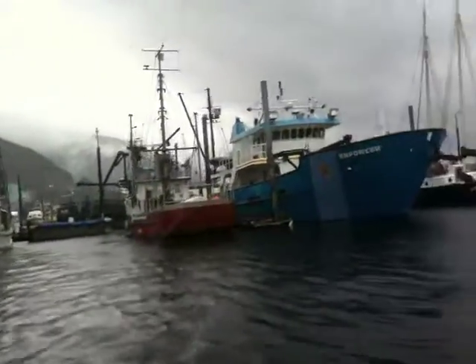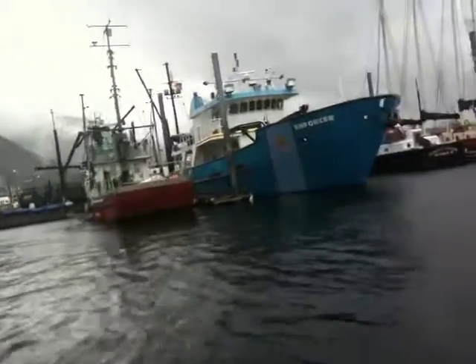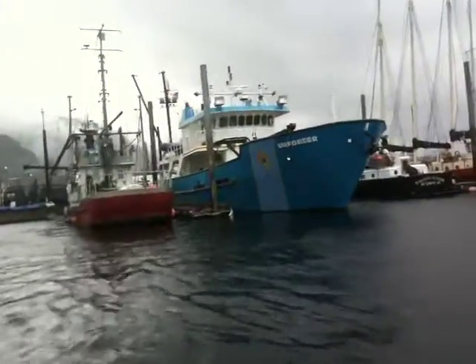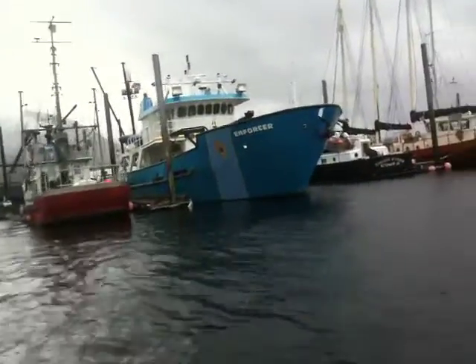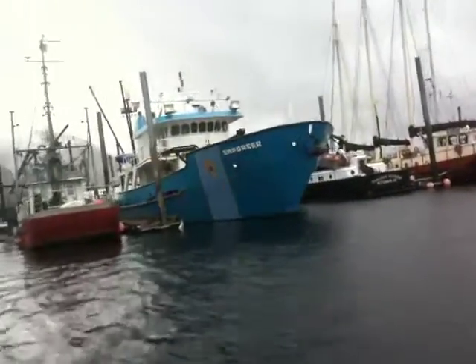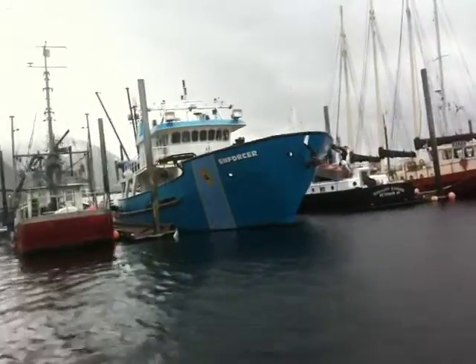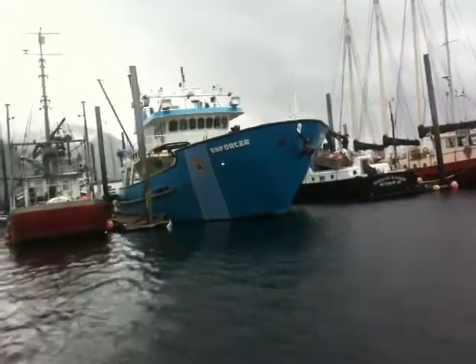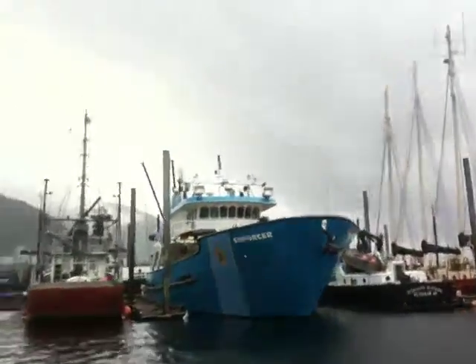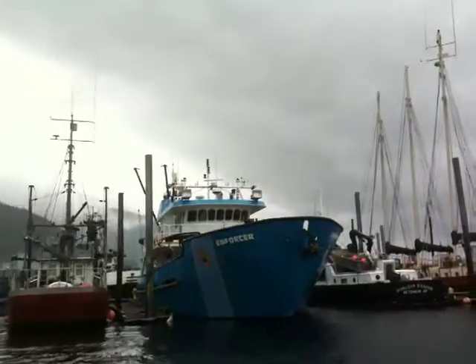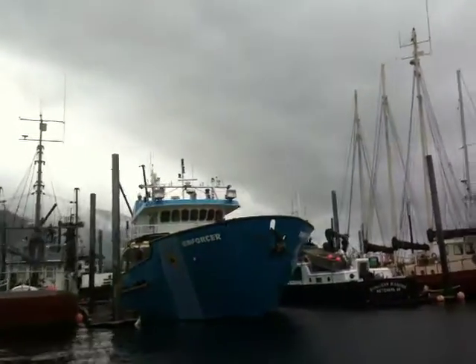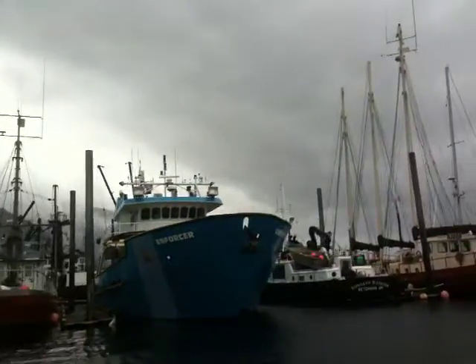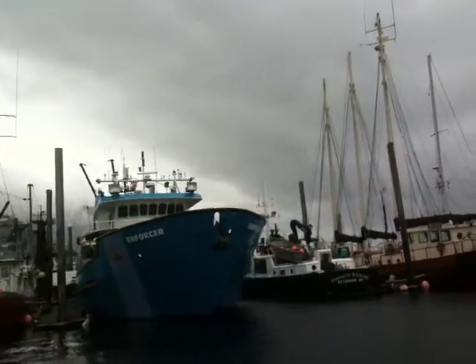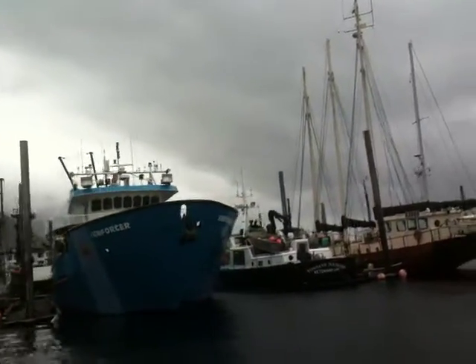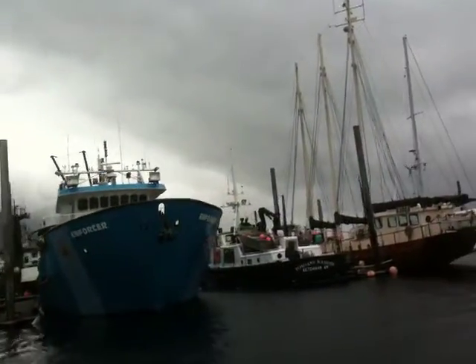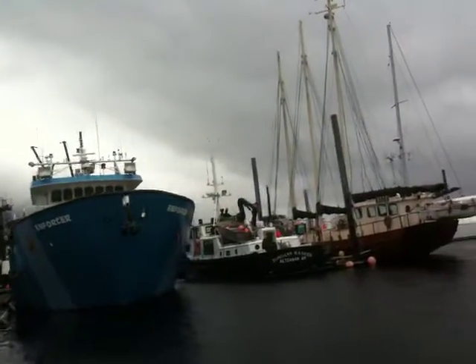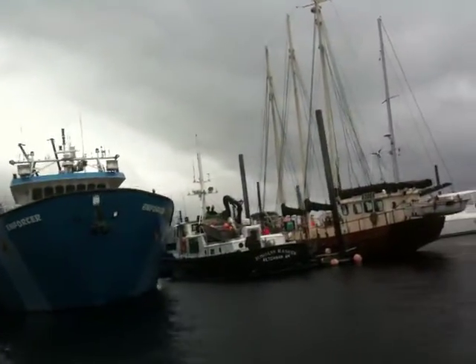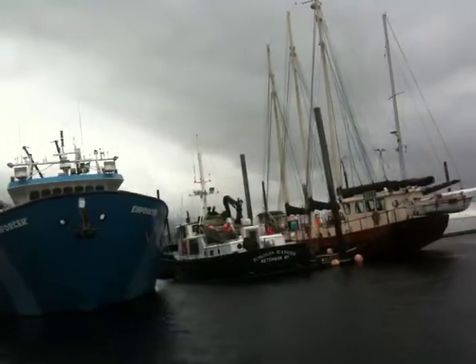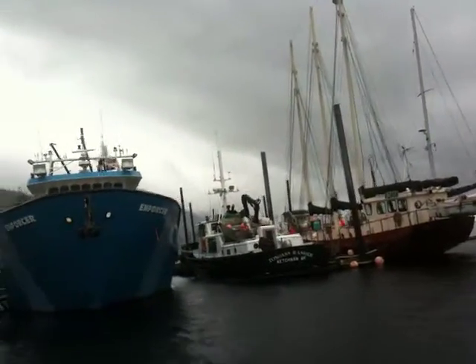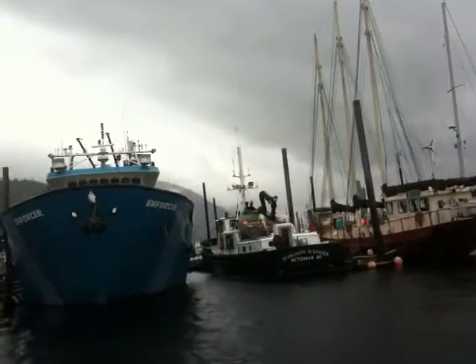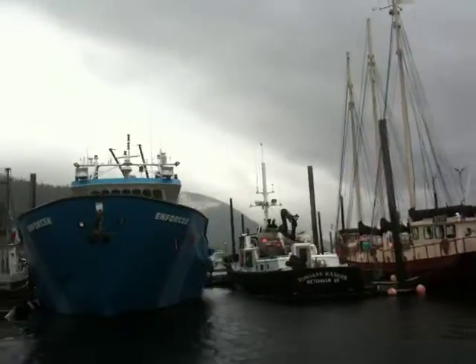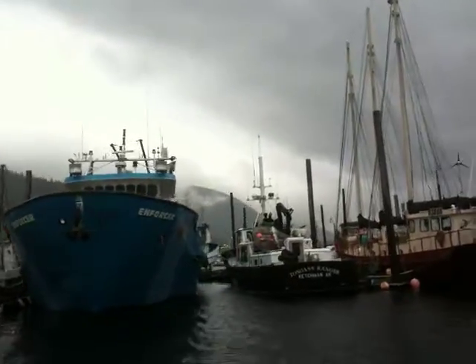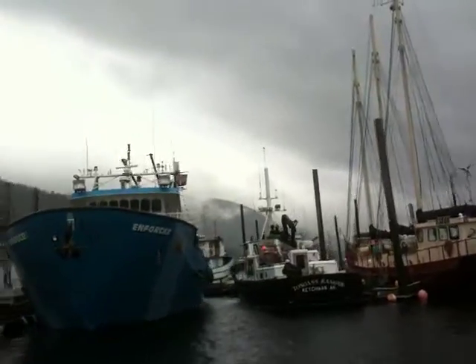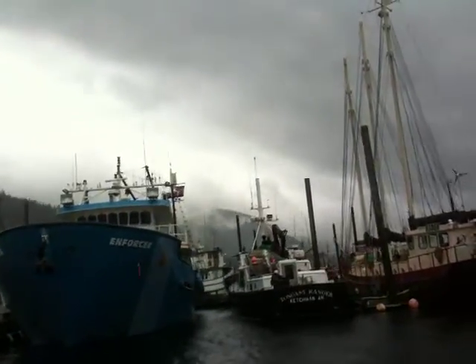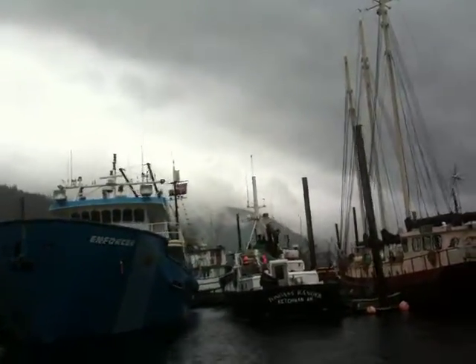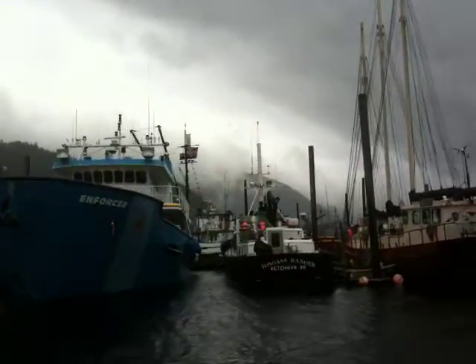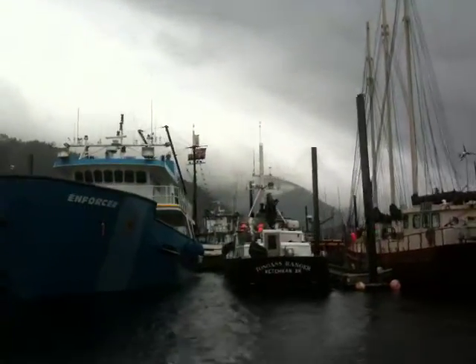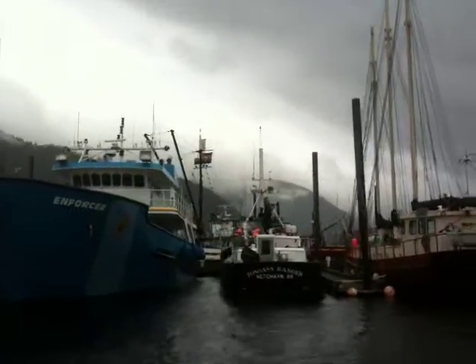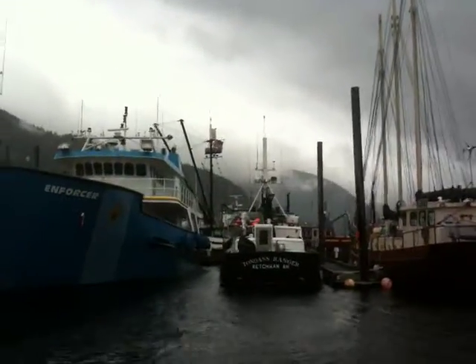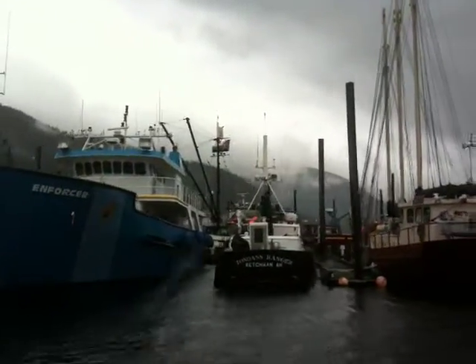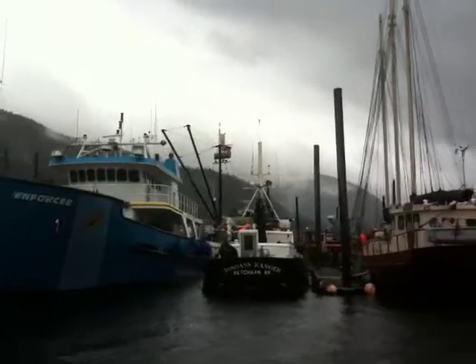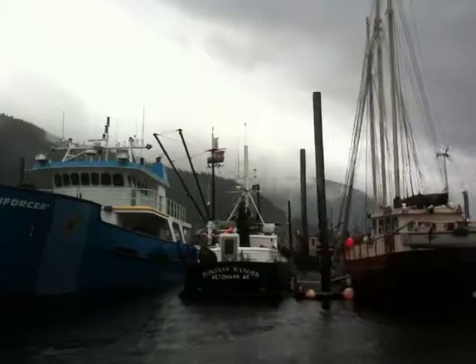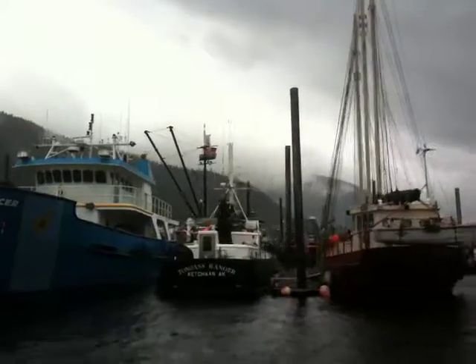Now you can see the Sarah B here out of Ketchikan, Alaska. You can see they've got their net piled up on their deck, and their skiff is tied up to the side. That's a purse seiner, and that's the largest type of salmon boat we have up here.